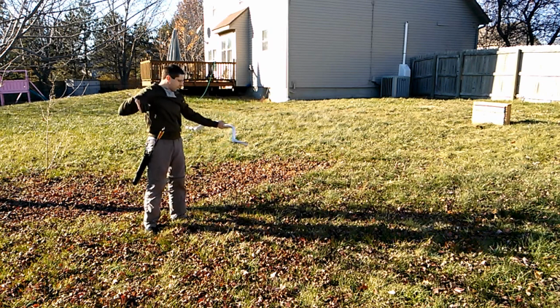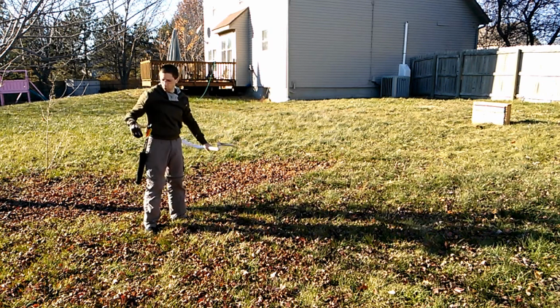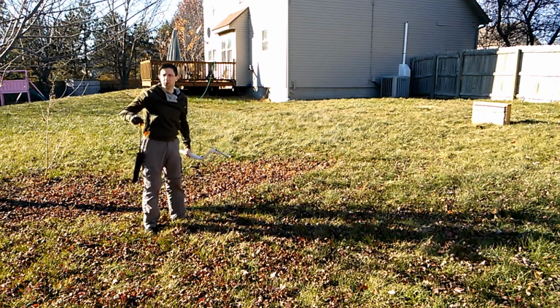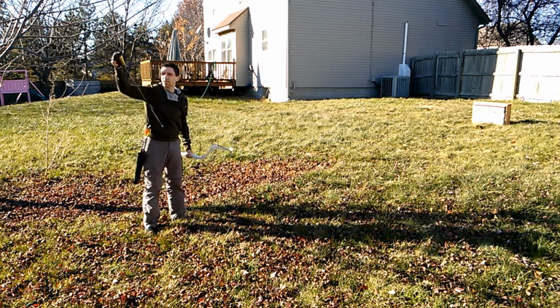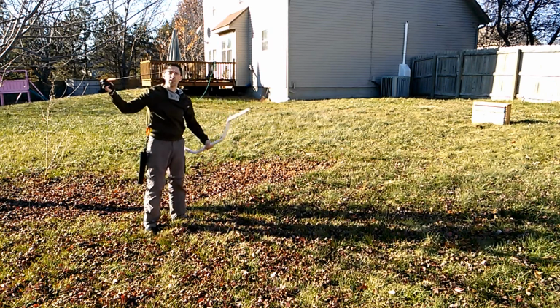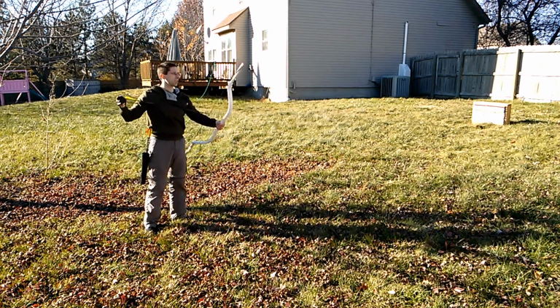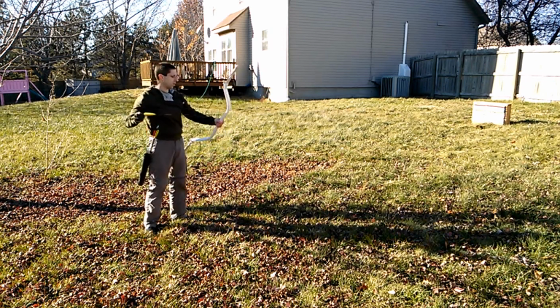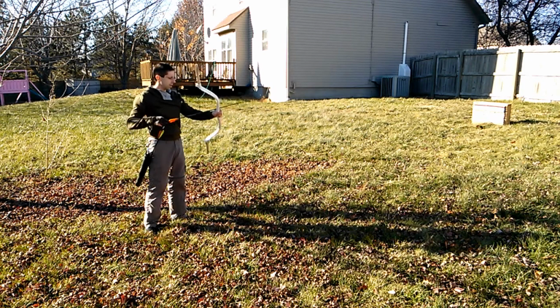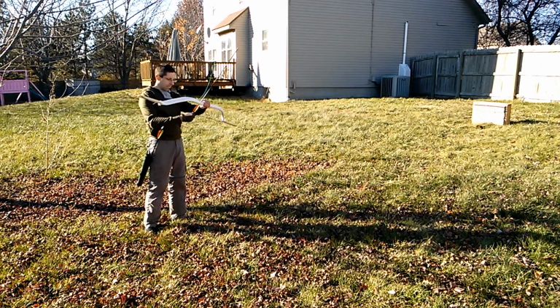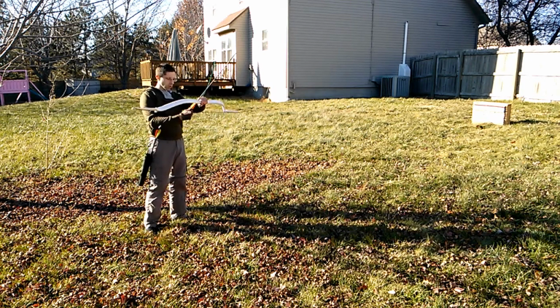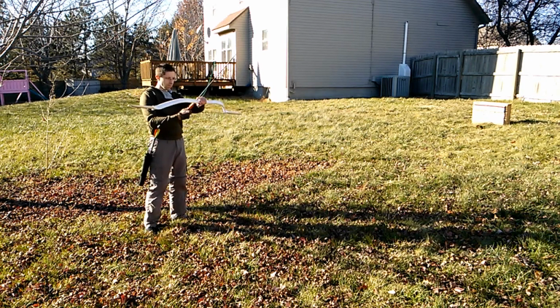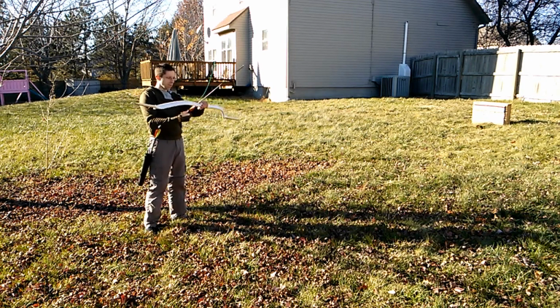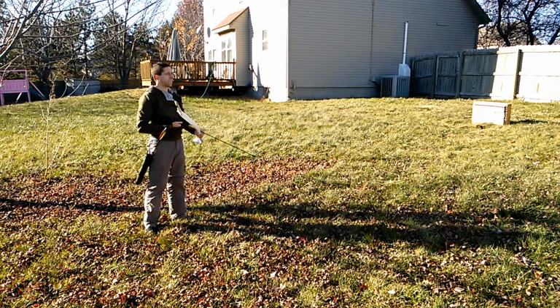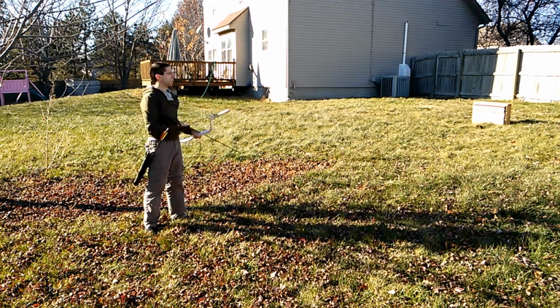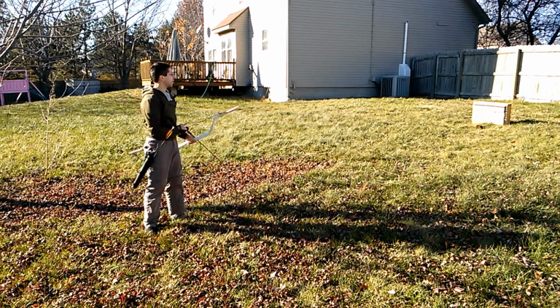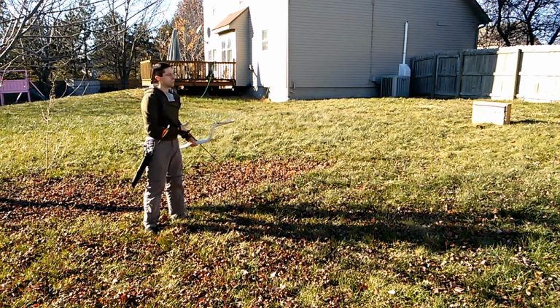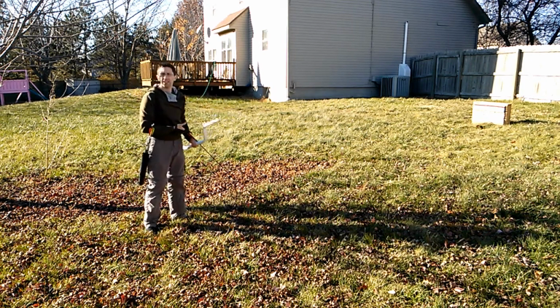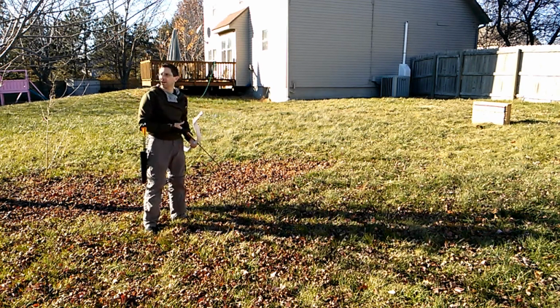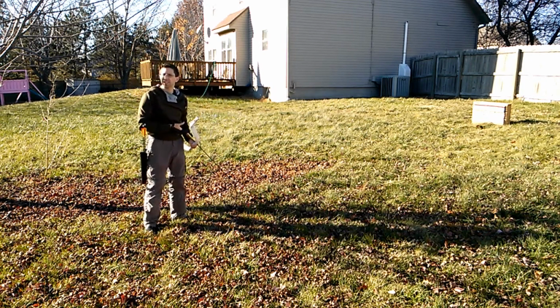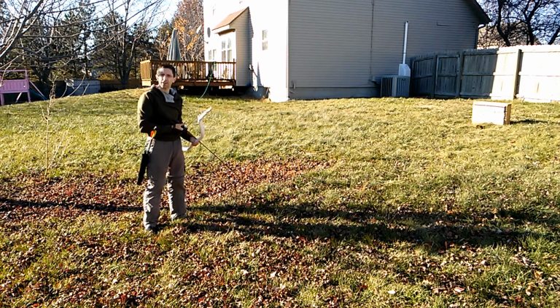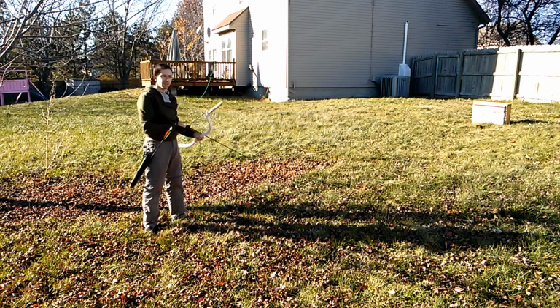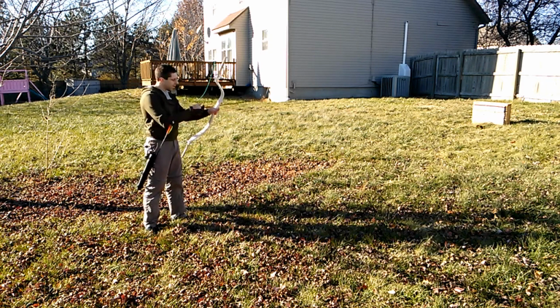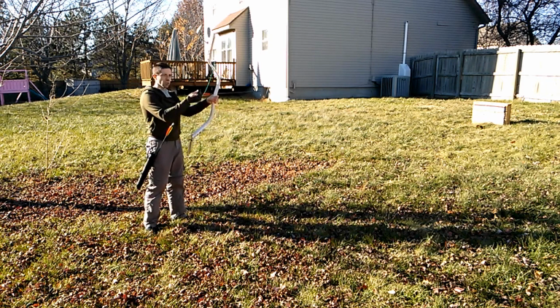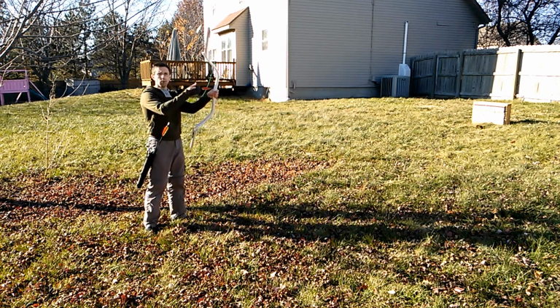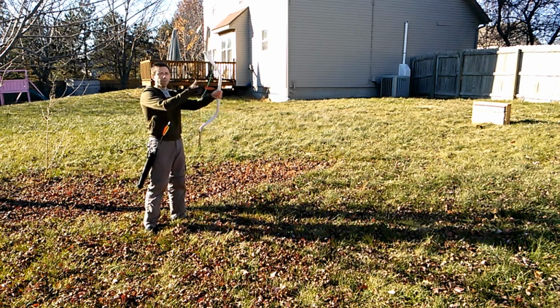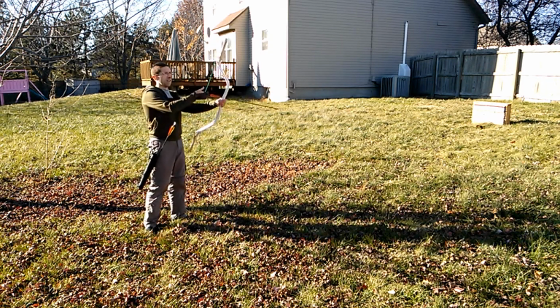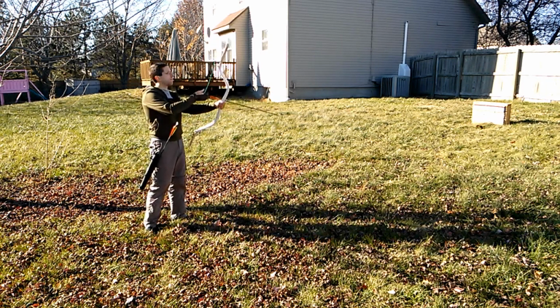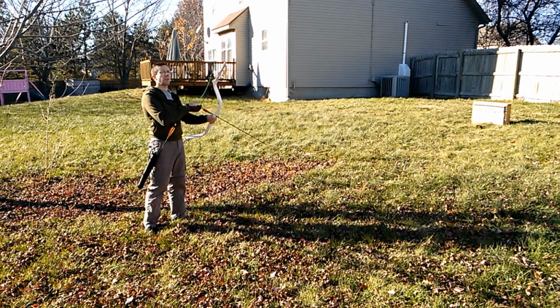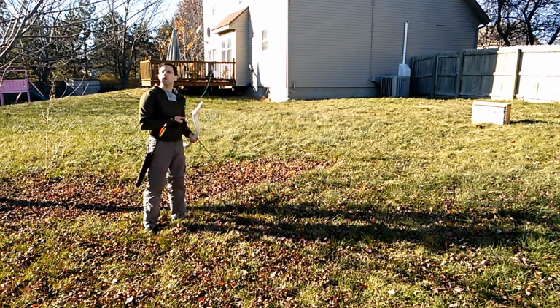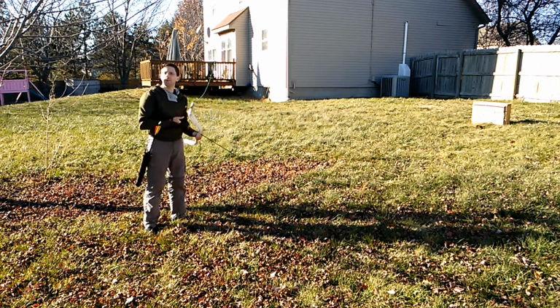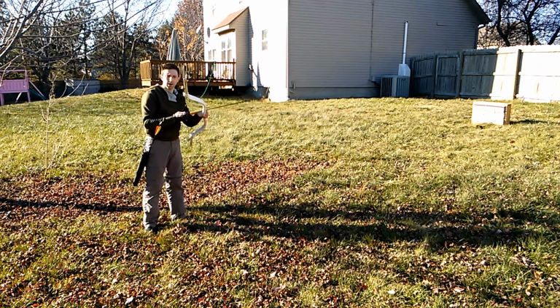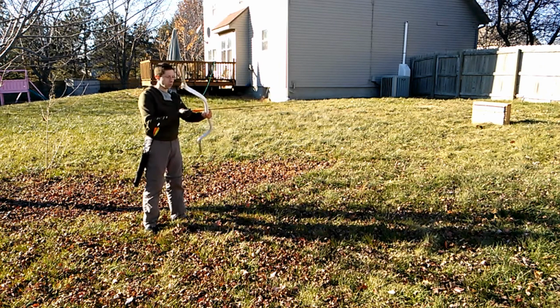There's a twang to it — interesting sound. Those are respectively 660, 660, and 768 grains. These are the 445 grain arrows now.